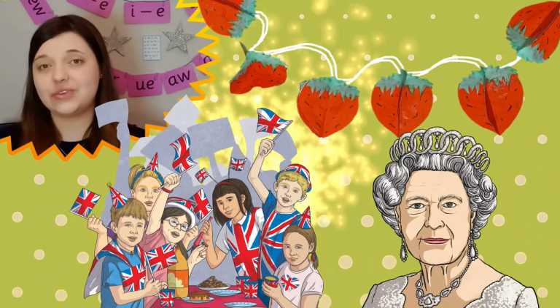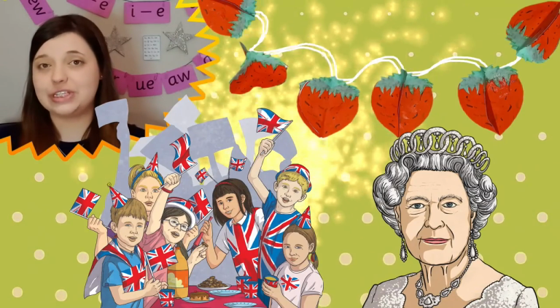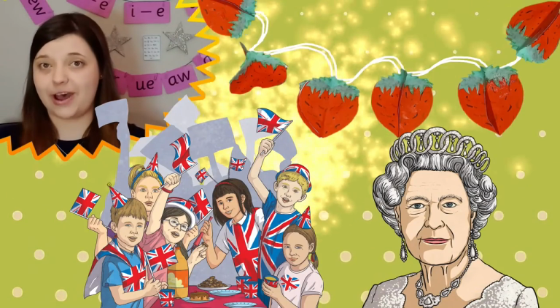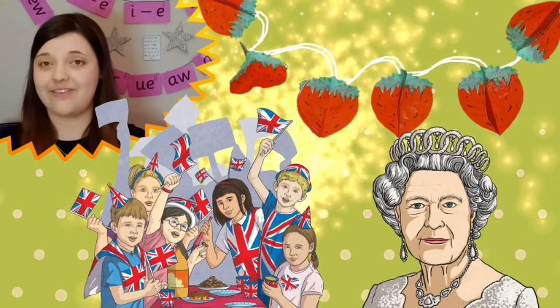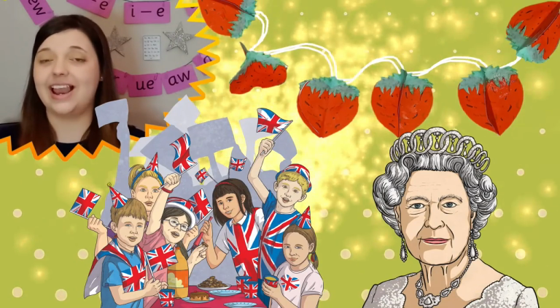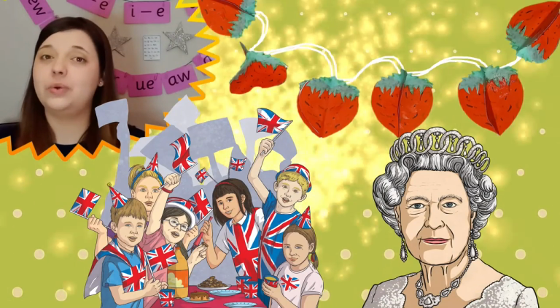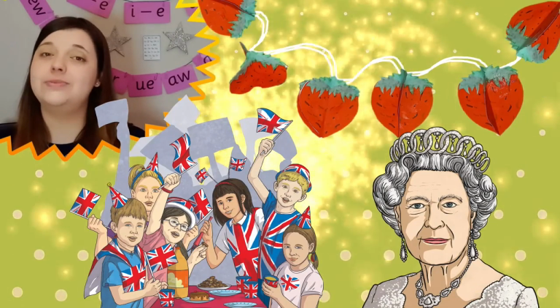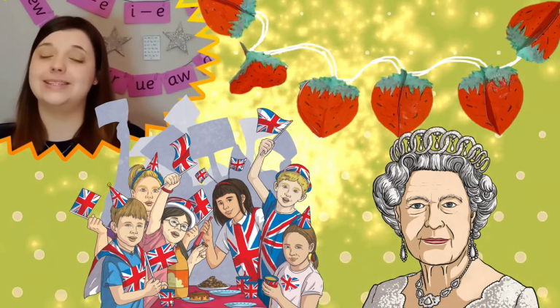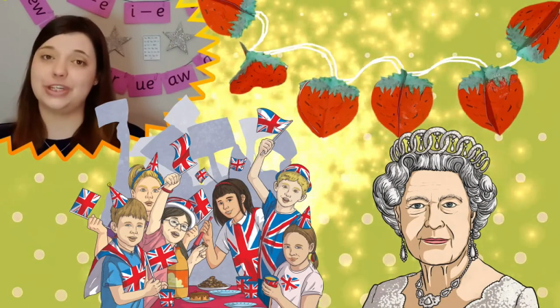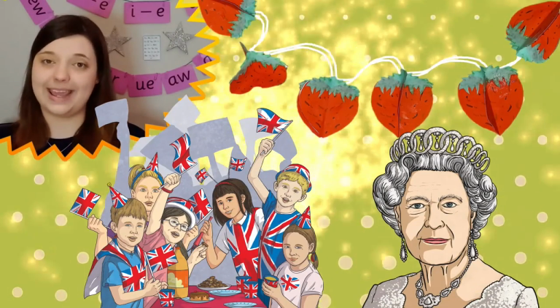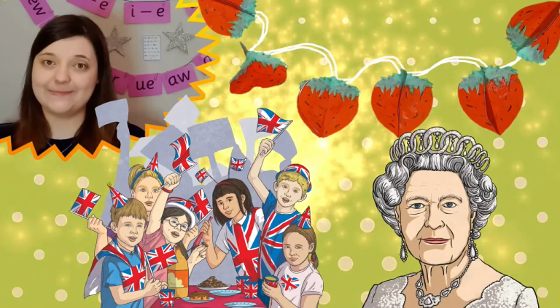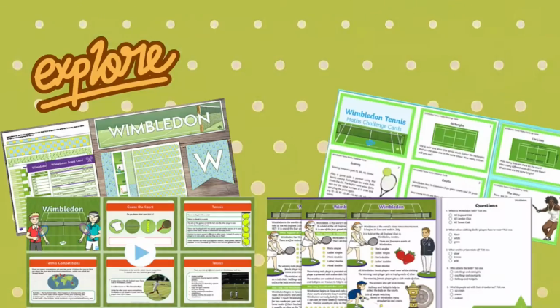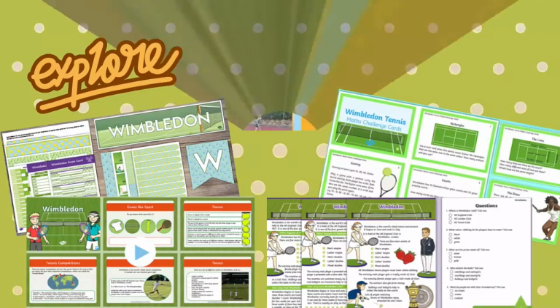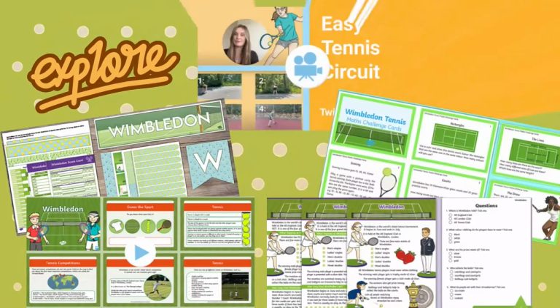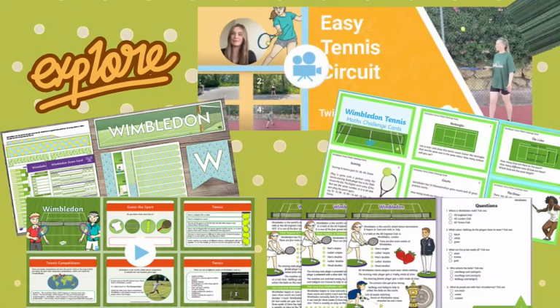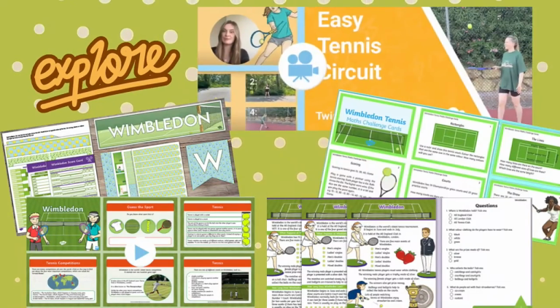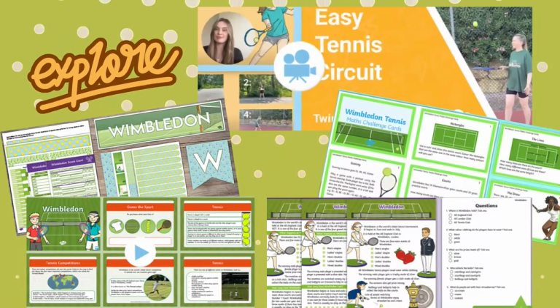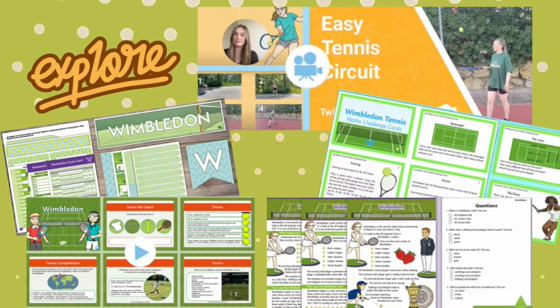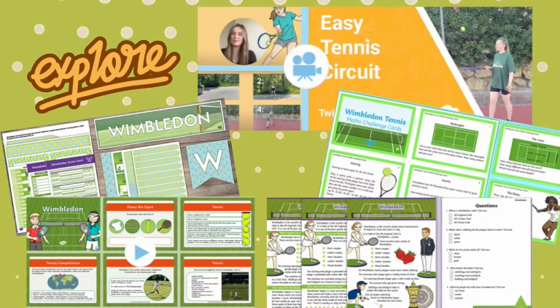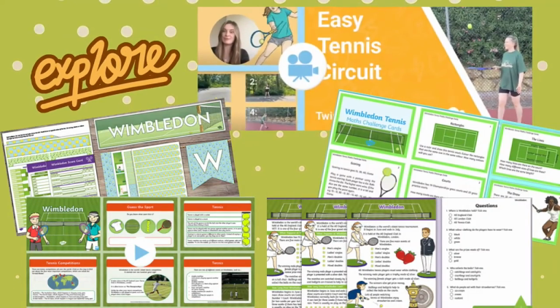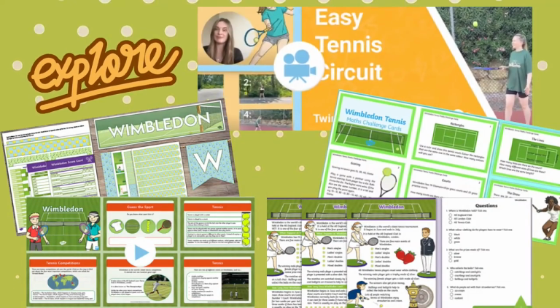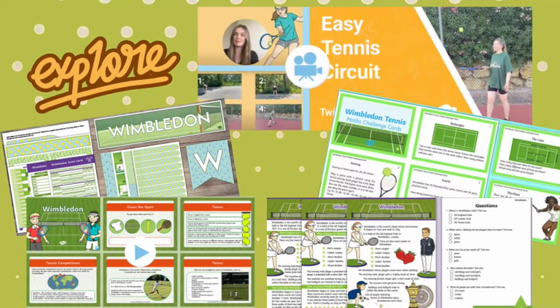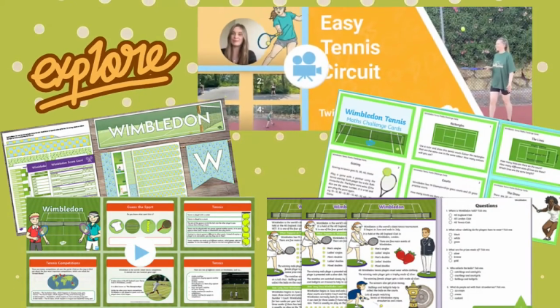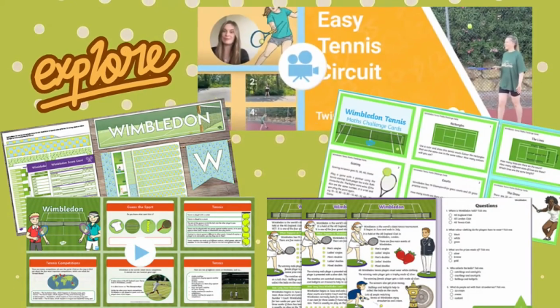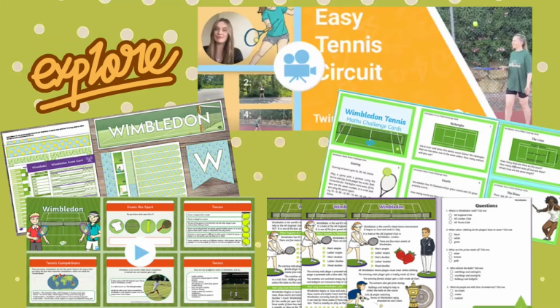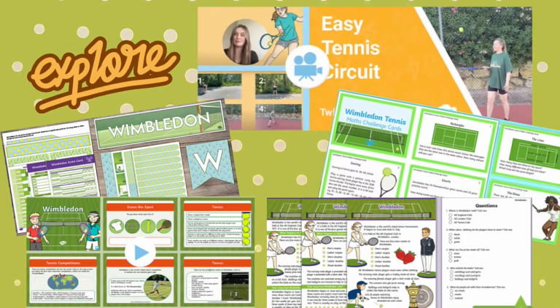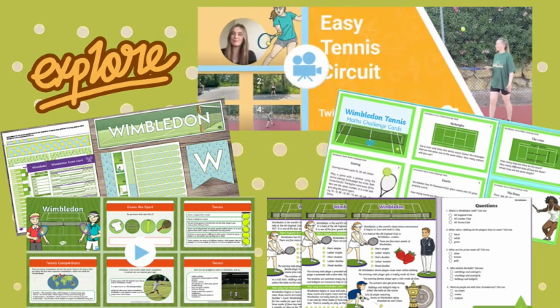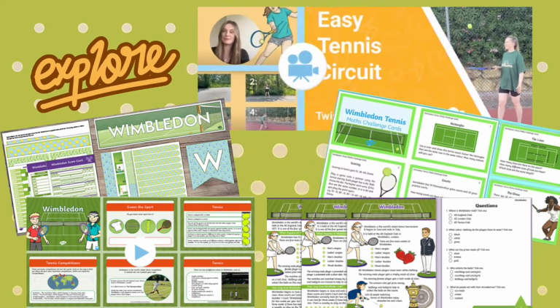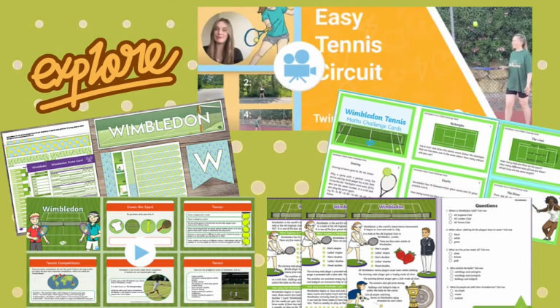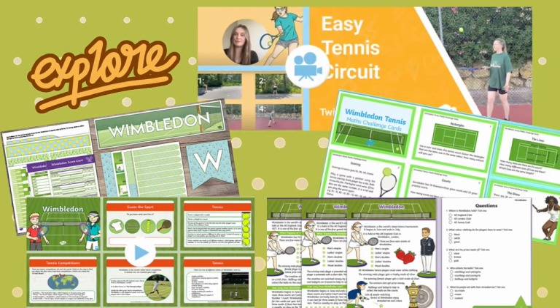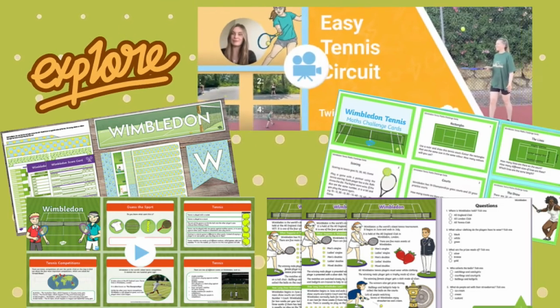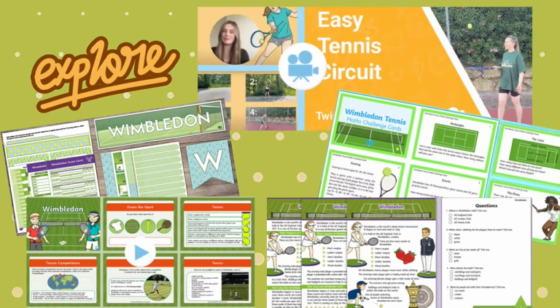You might choose to use these strawberry decorations if you're learning about the Hungry Caterpillar, or even as a decoration for a summer party event like the Queen's Platinum Jubilee. We have lots more resources on the Twinkle website that can help you explore Wimbledon, including a video lesson about tennis circuits.